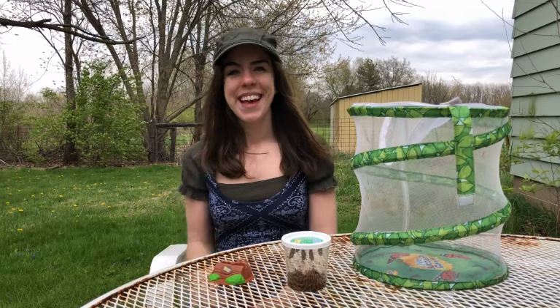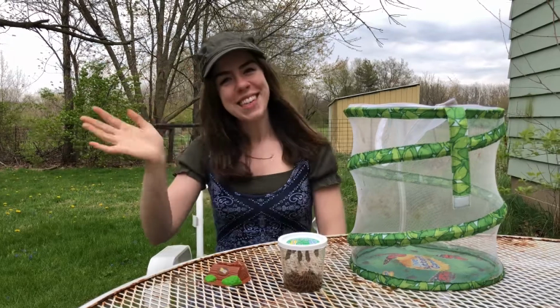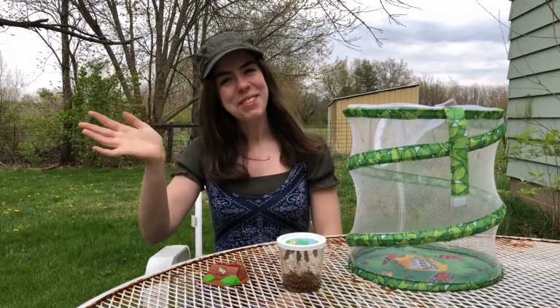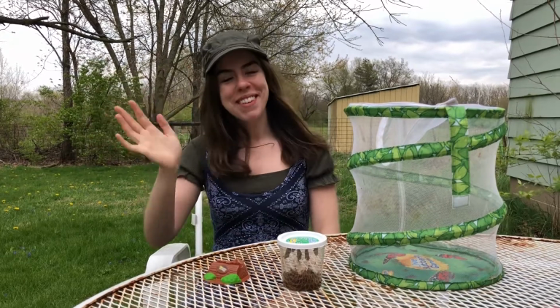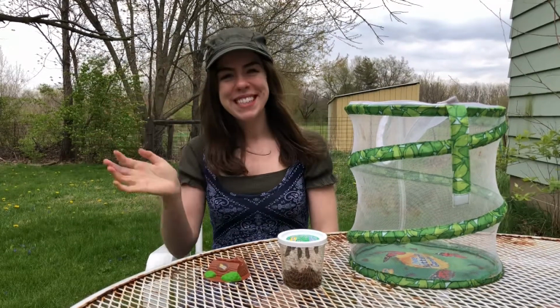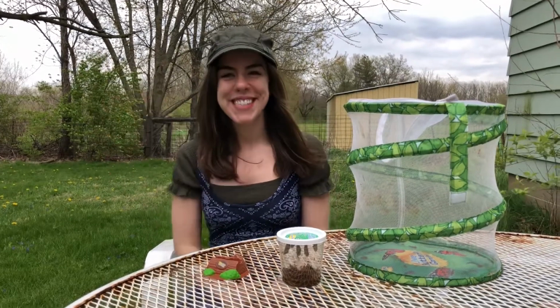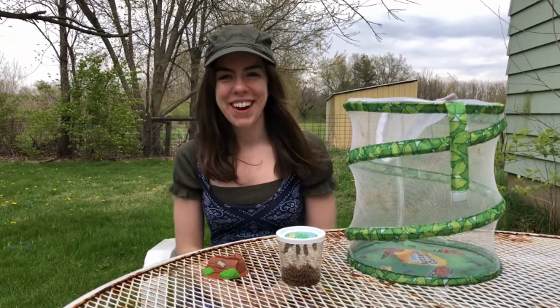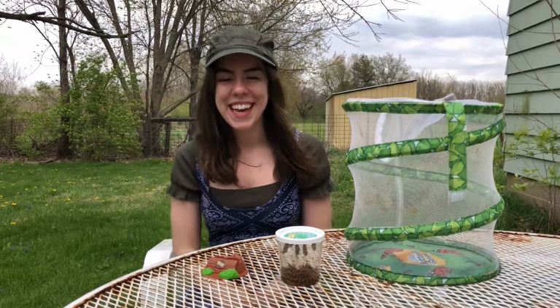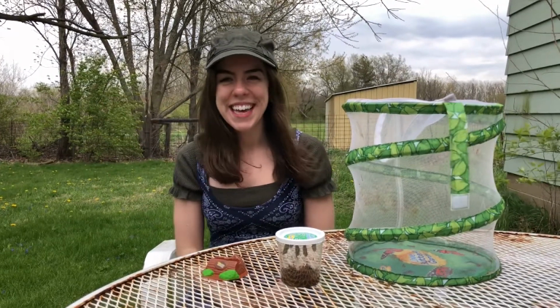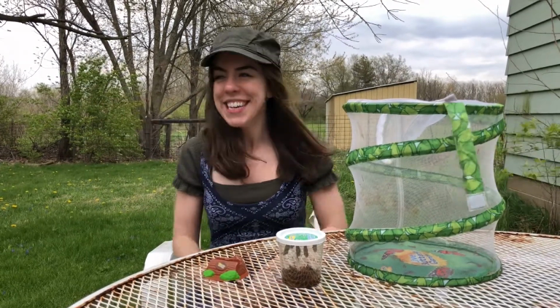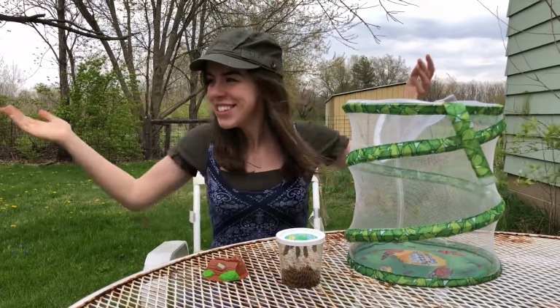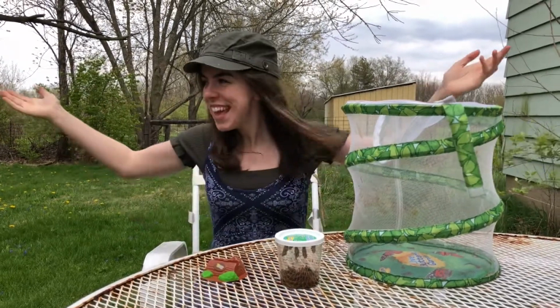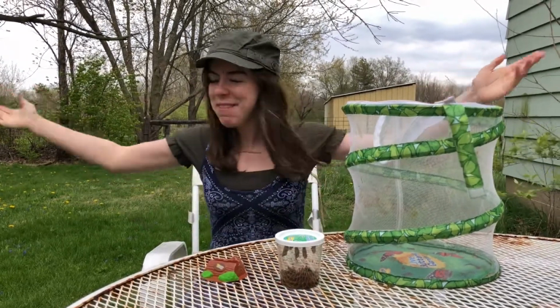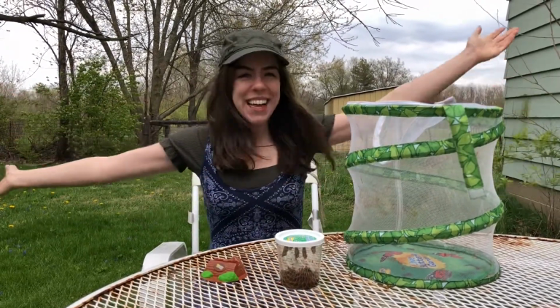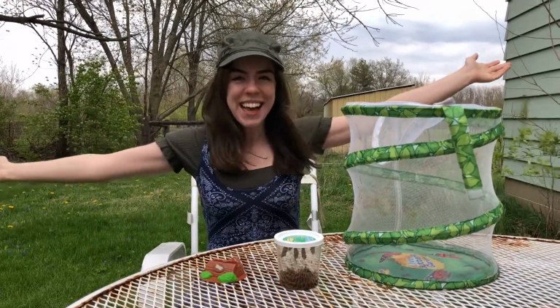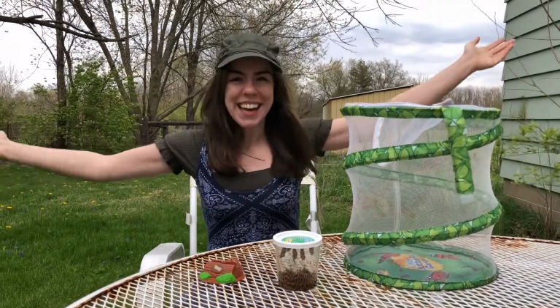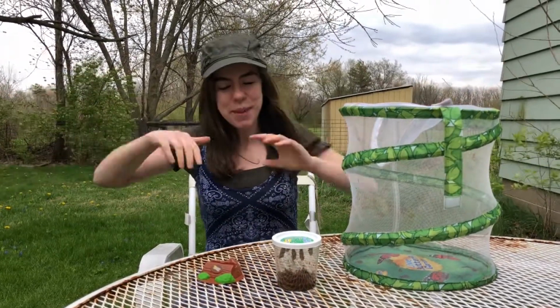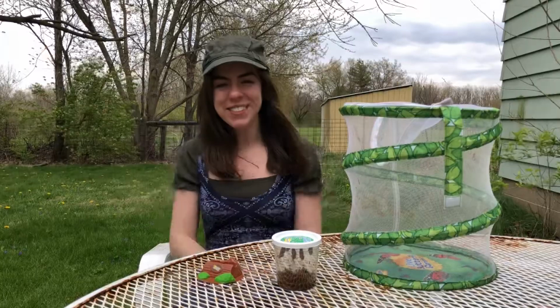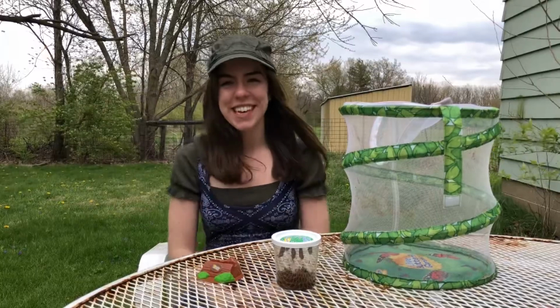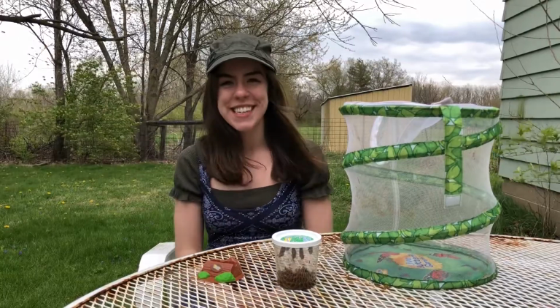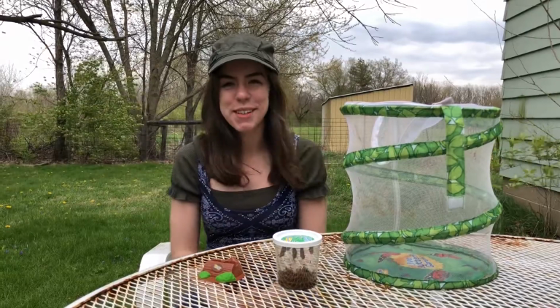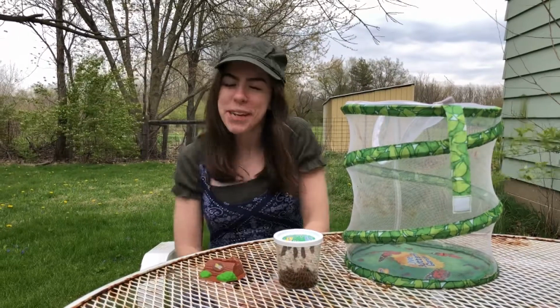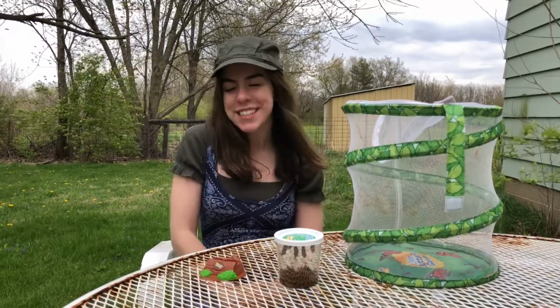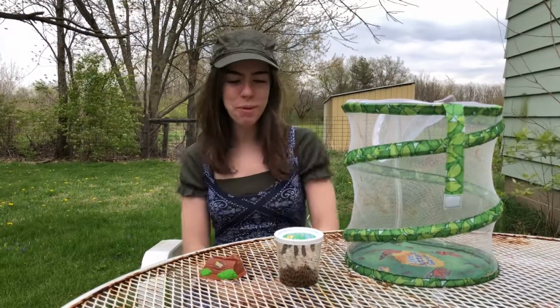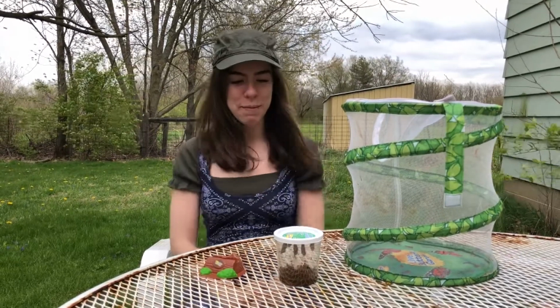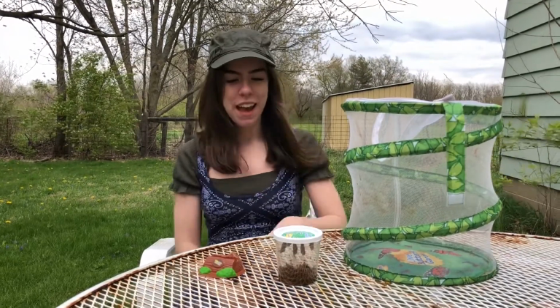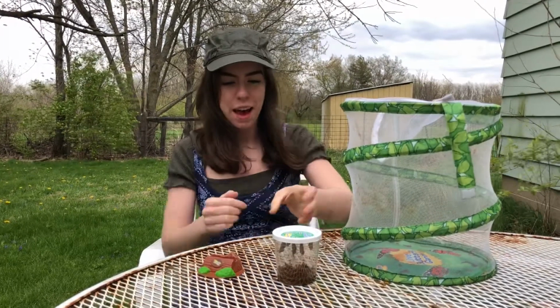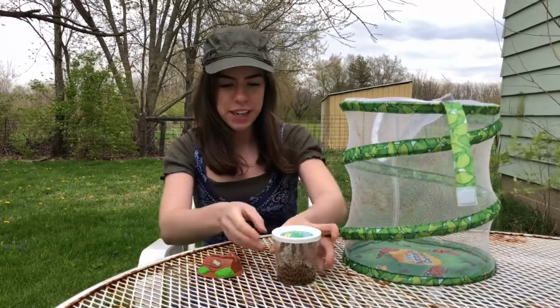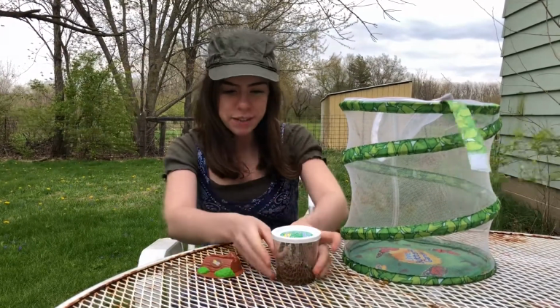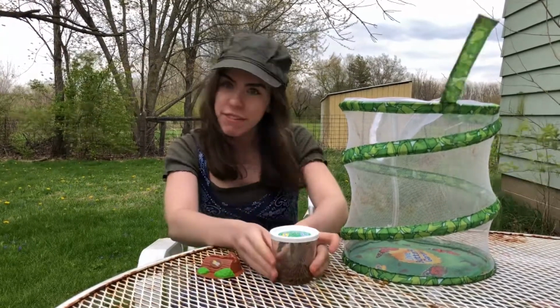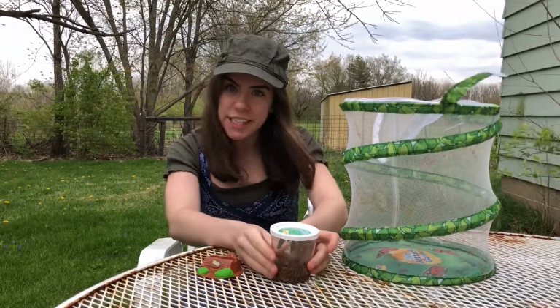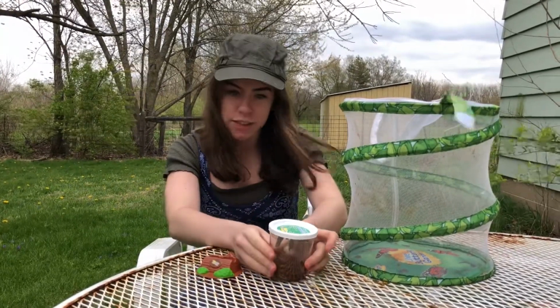Hi school family, this is Miss Sarah and it's Earth Day. I'm outside. I hope you get to go outside today too — it's pretty nice and warm. We're going to do something really special.